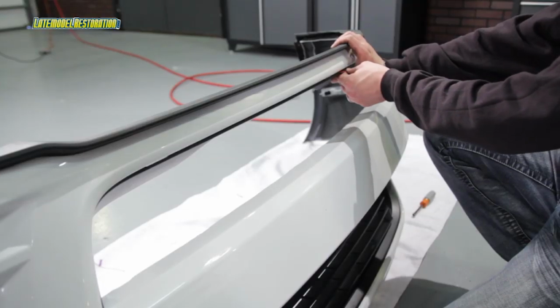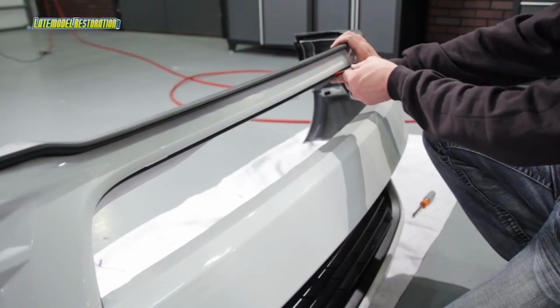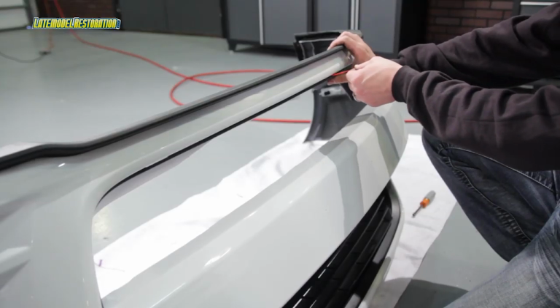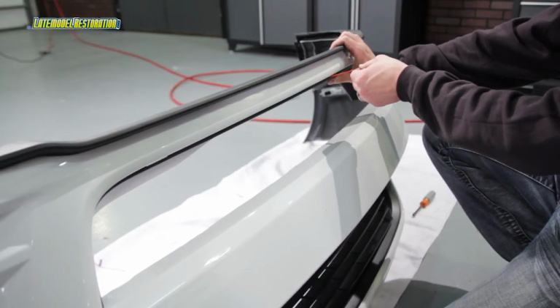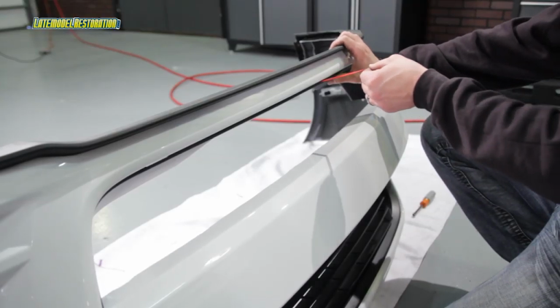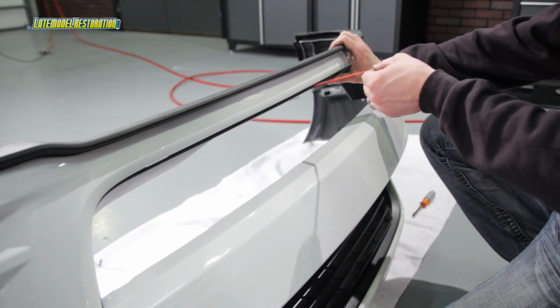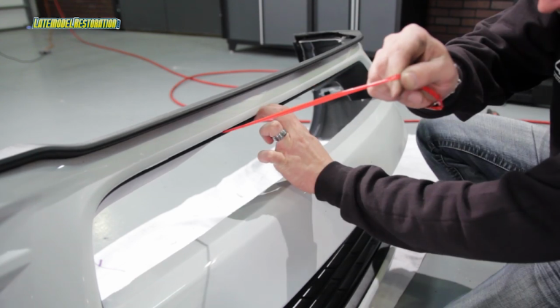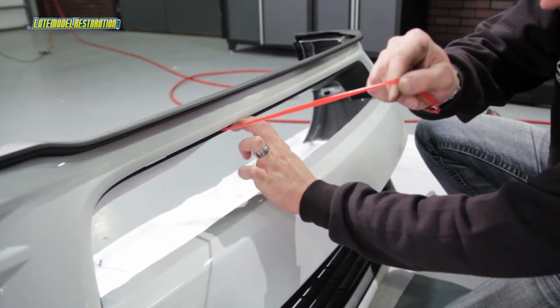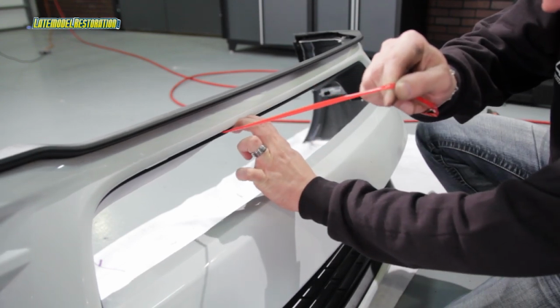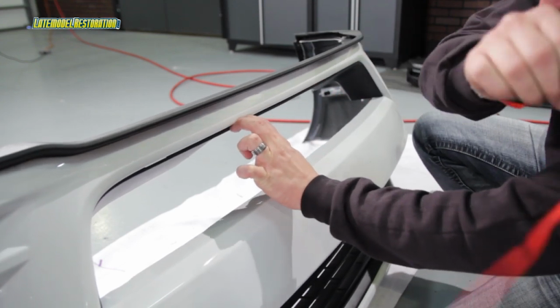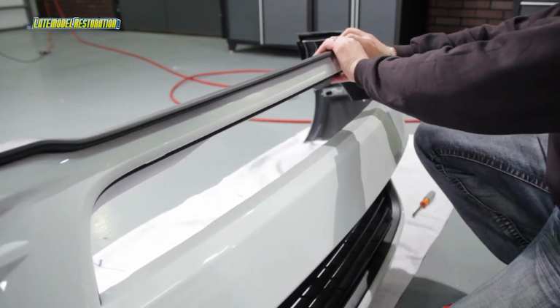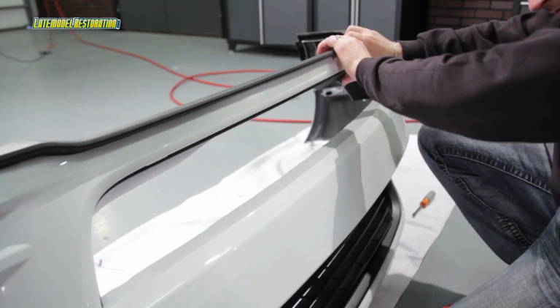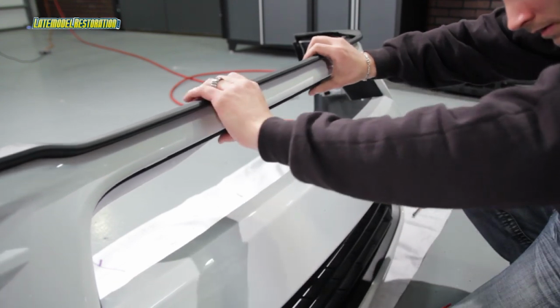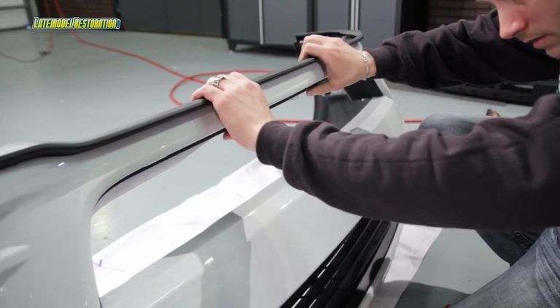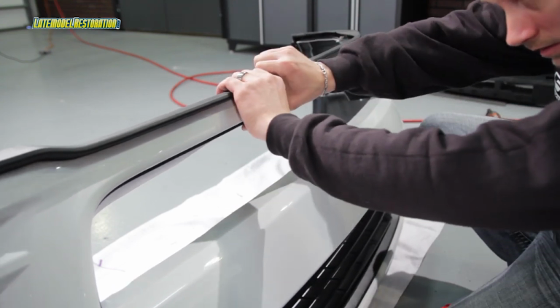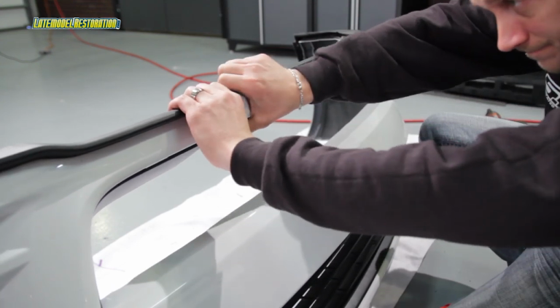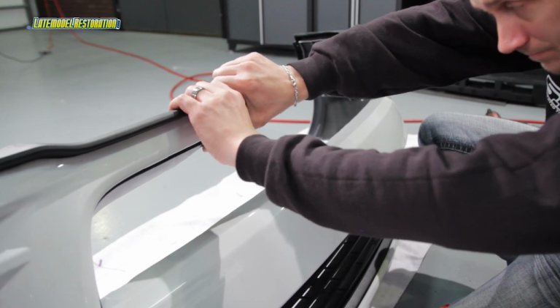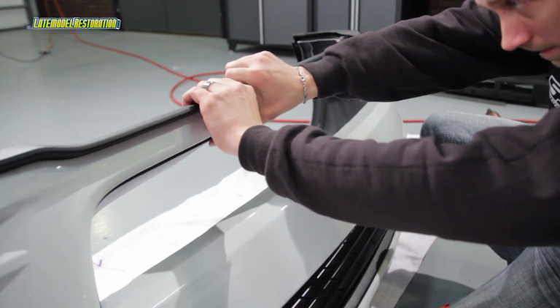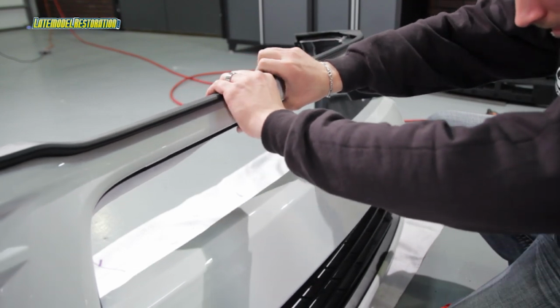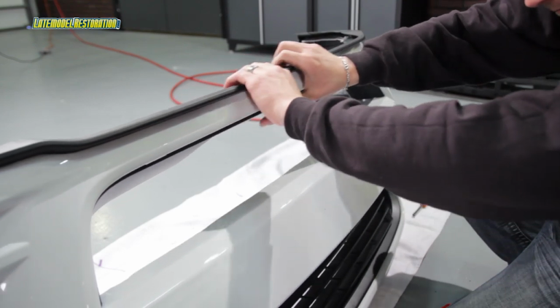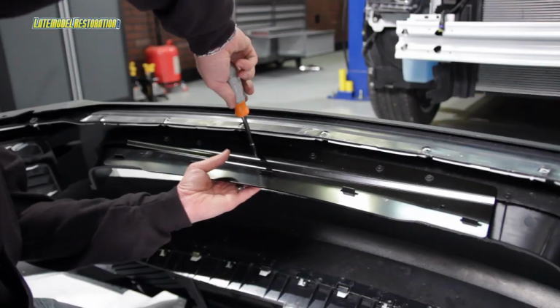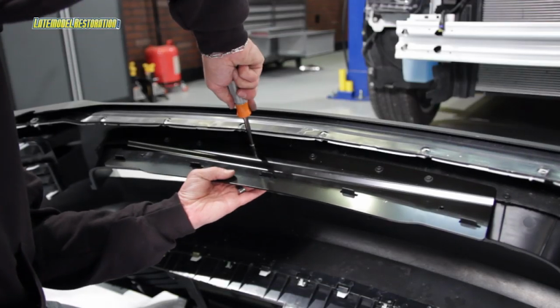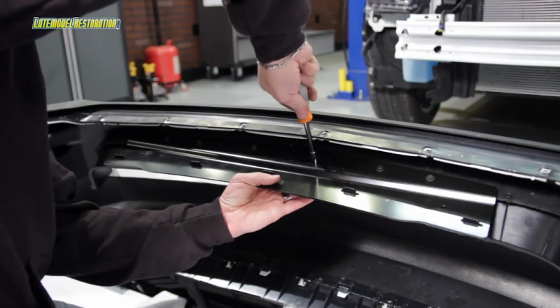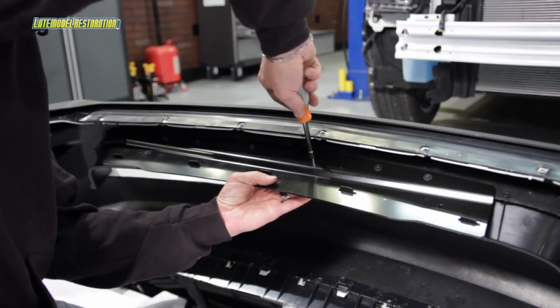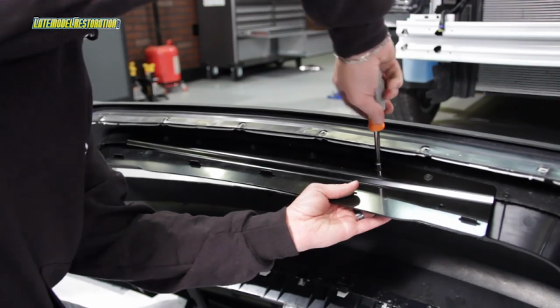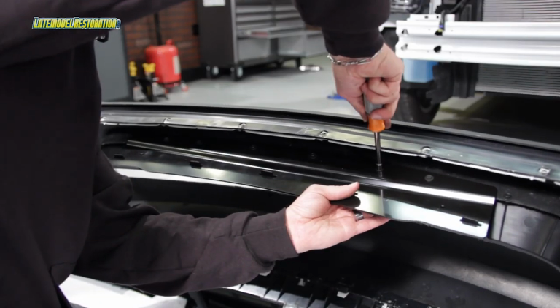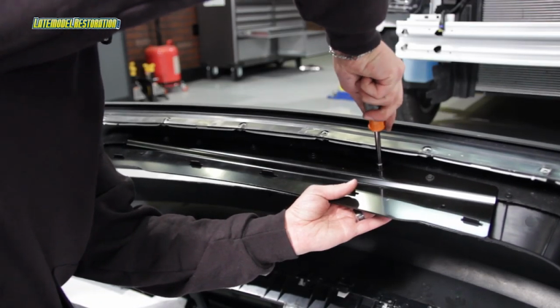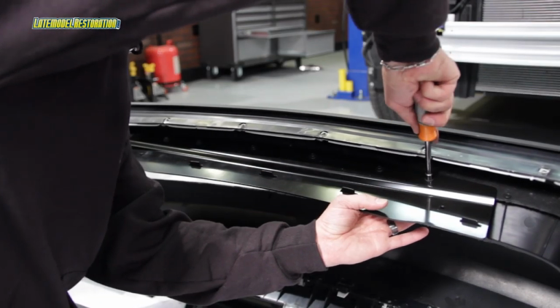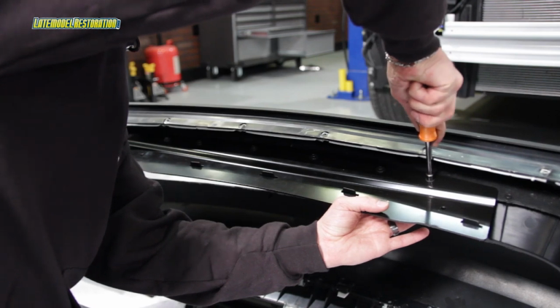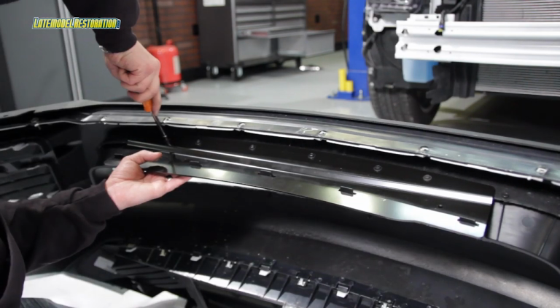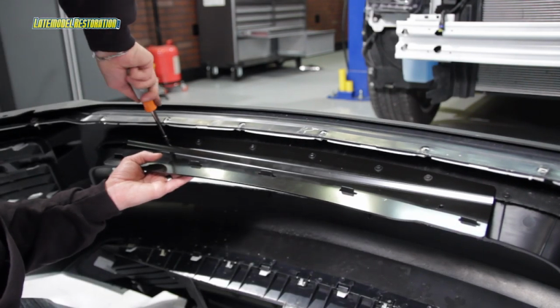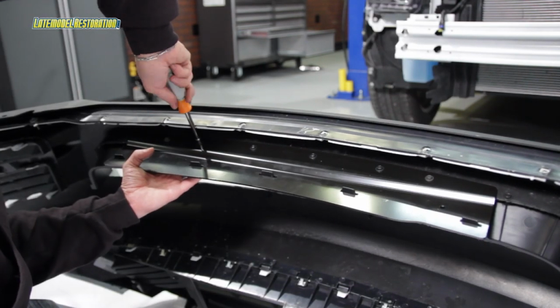Remove the red tape film from the trim and press firmly along the trim surface to stick the tape to the bumper cover. Then access the back side of the bumper cover and tighten all the loosely installed screws.